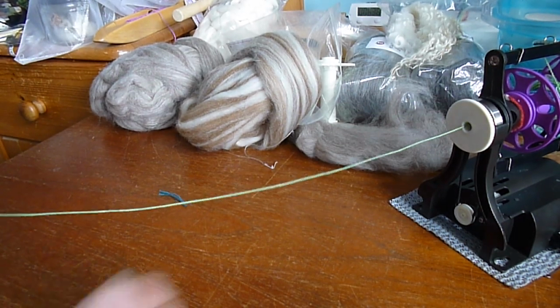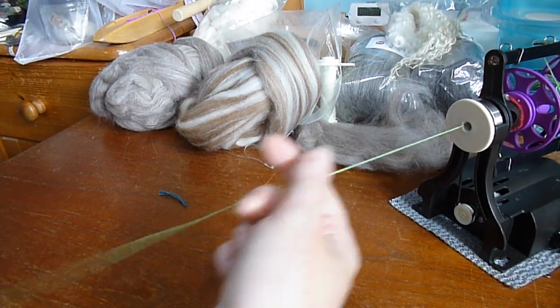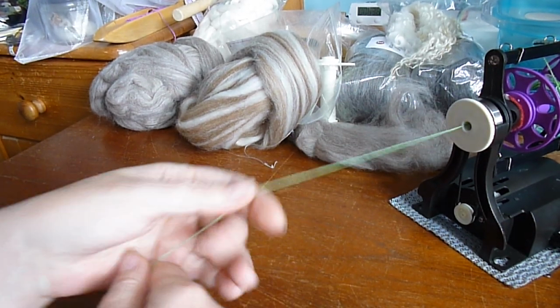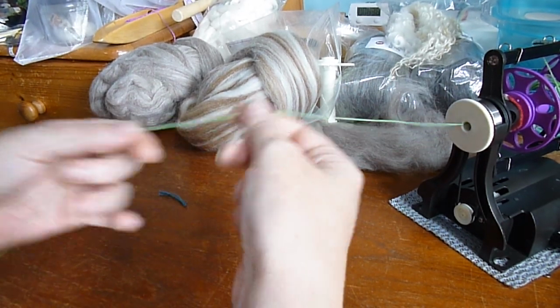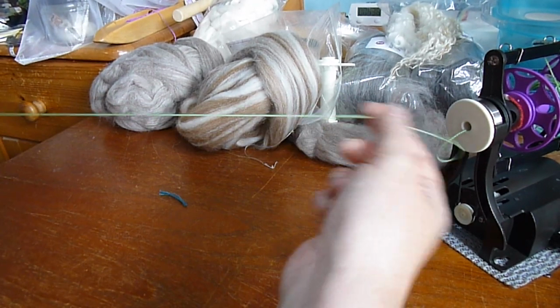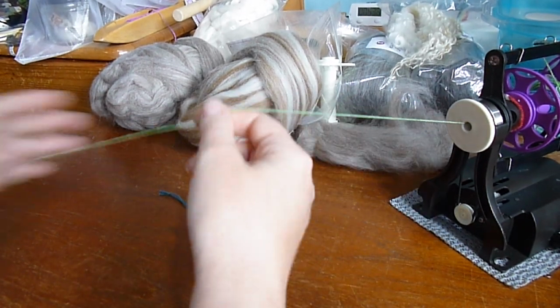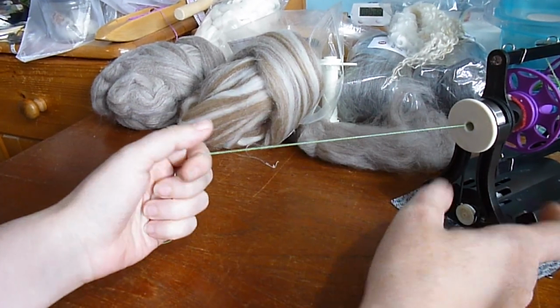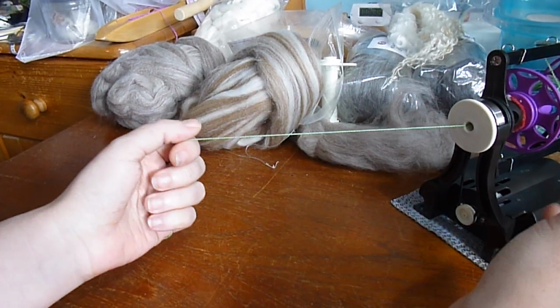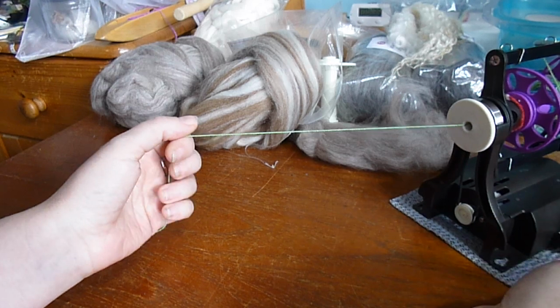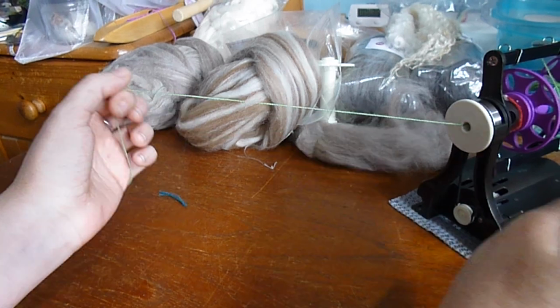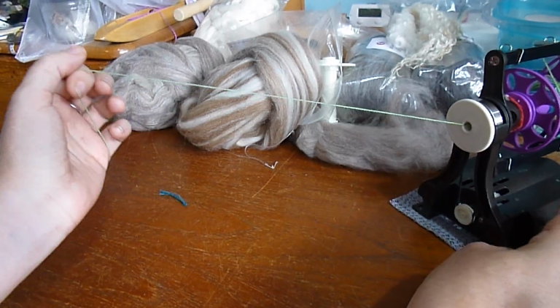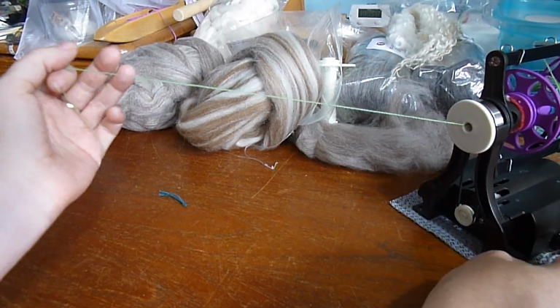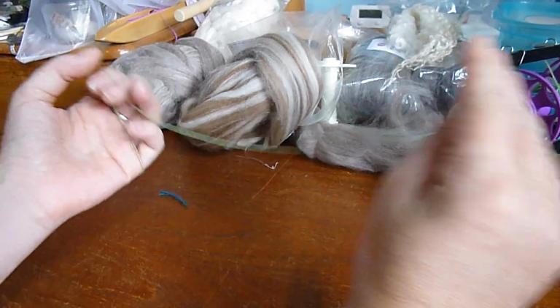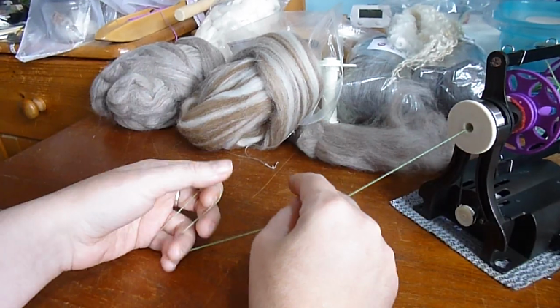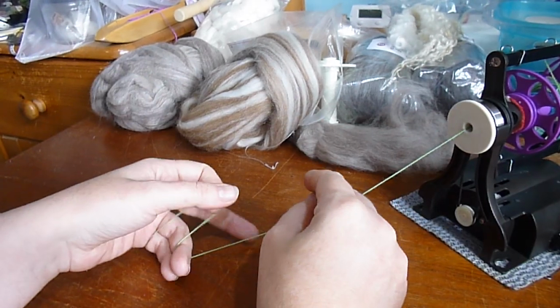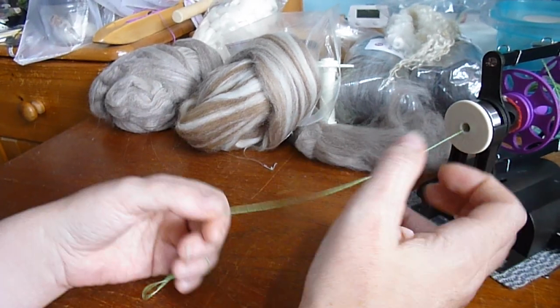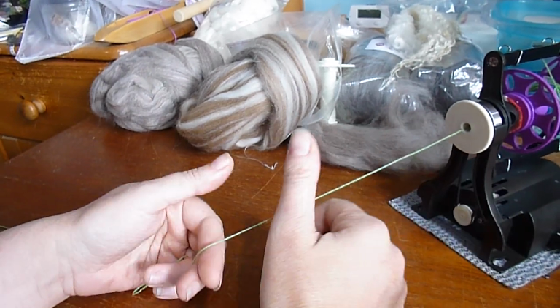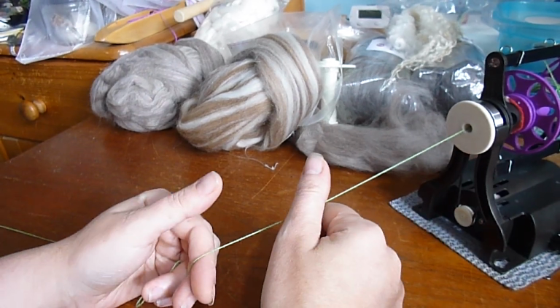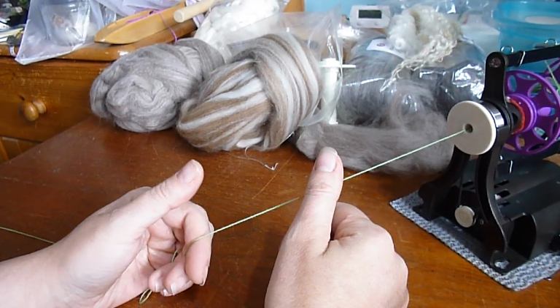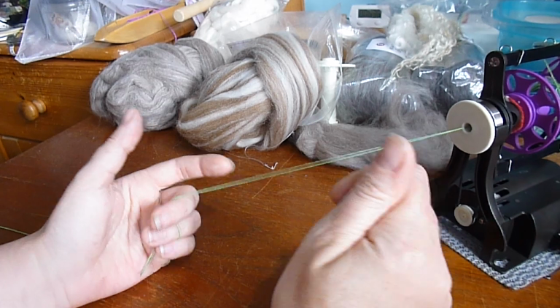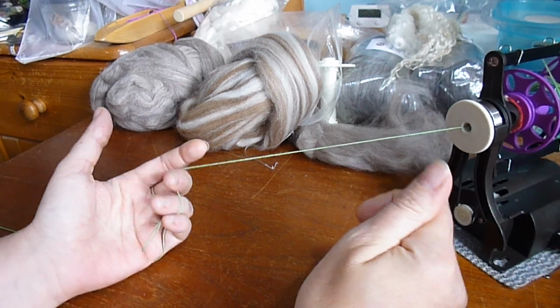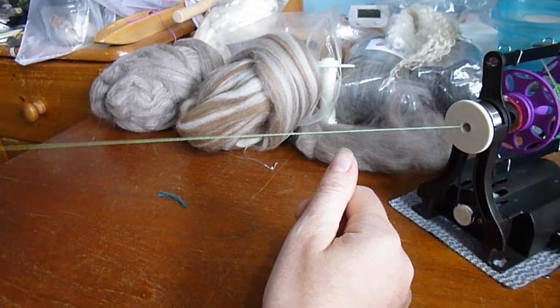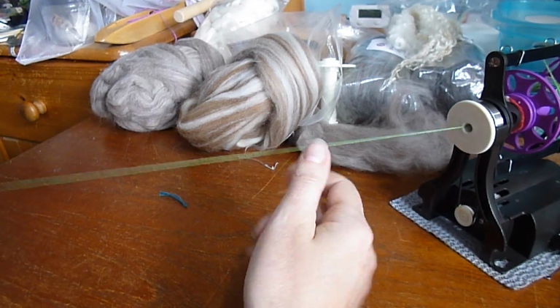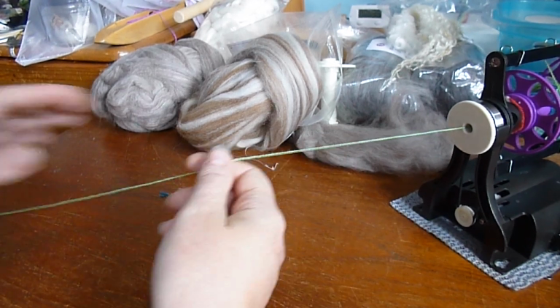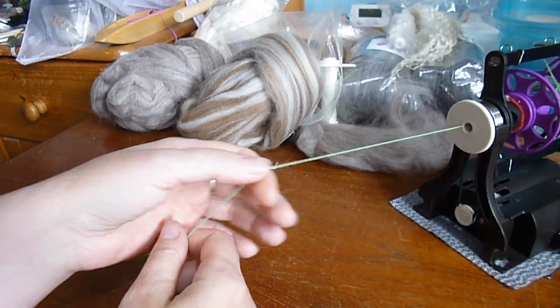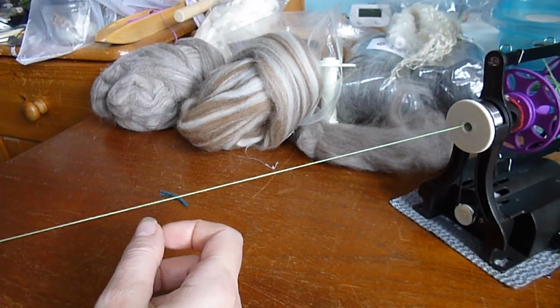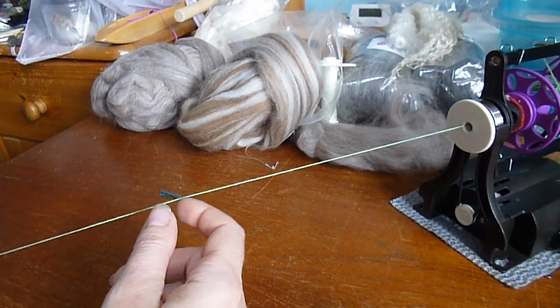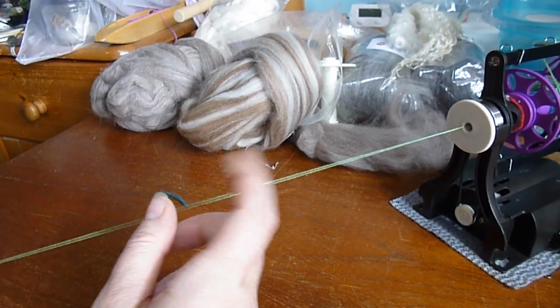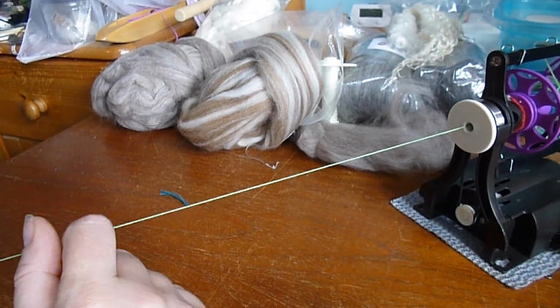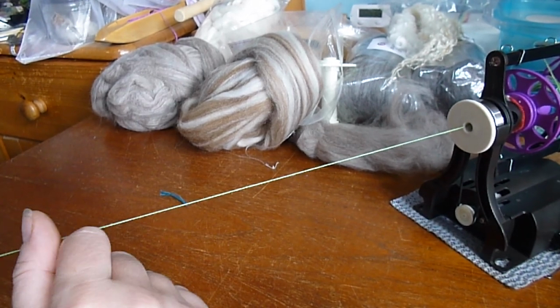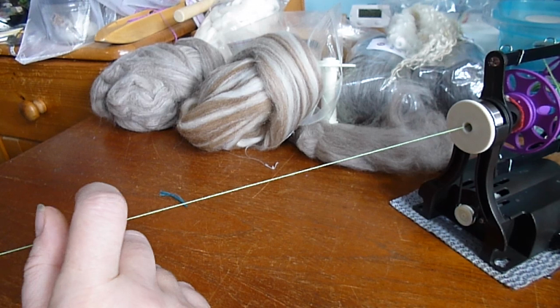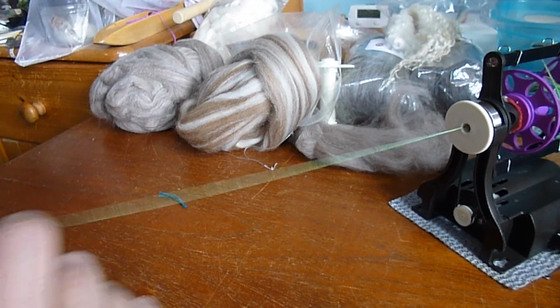Once you are comfortable with just playing with this yarn — changing your tension, changing your speed, changing your direction — you know how your spinner works and you can finally get on to spinning actual fibre. I will start a new video for that. Thank you.